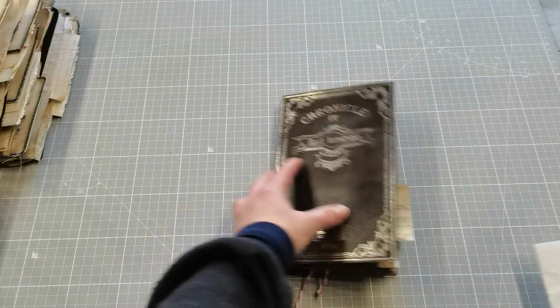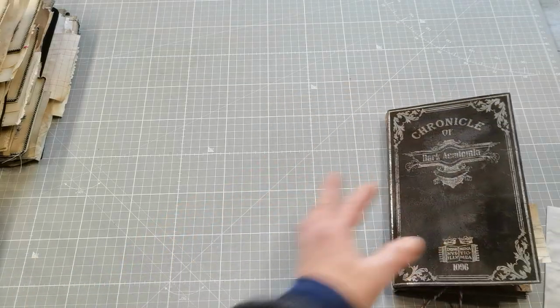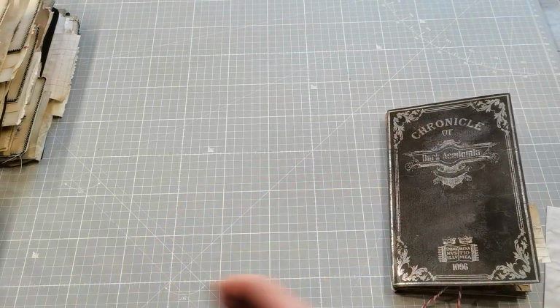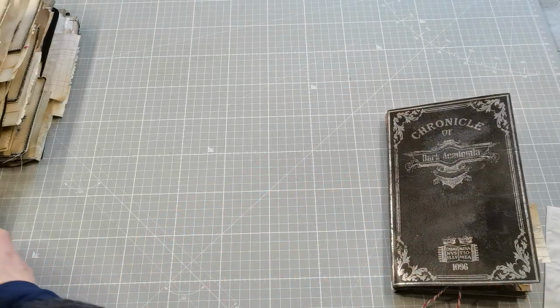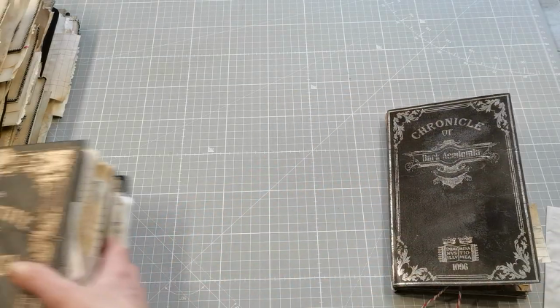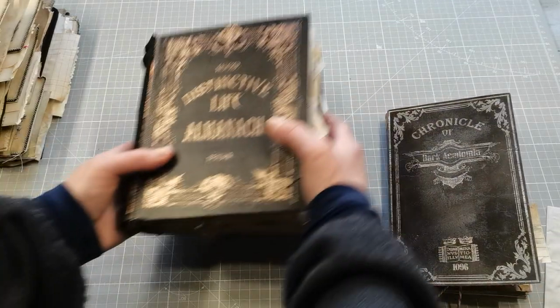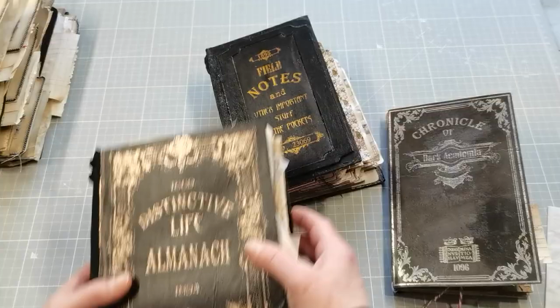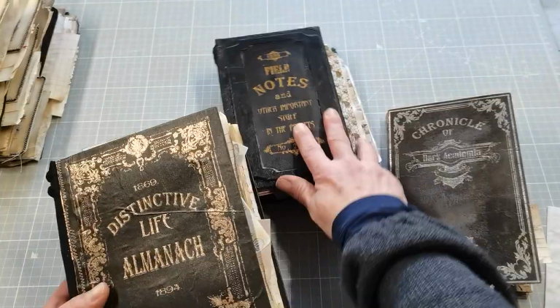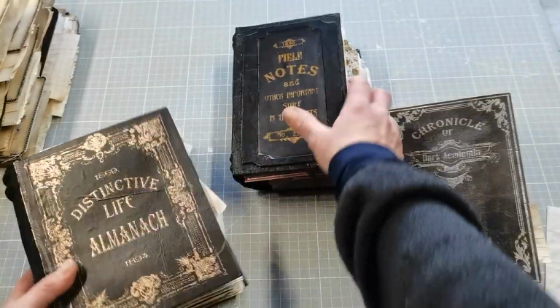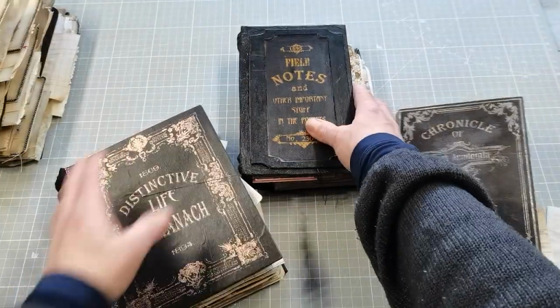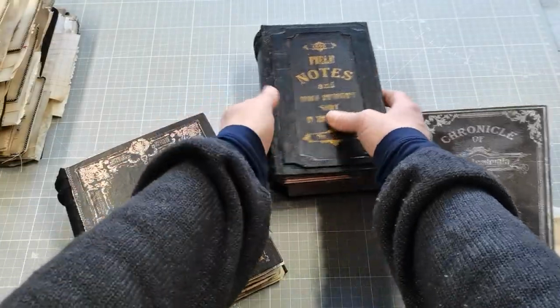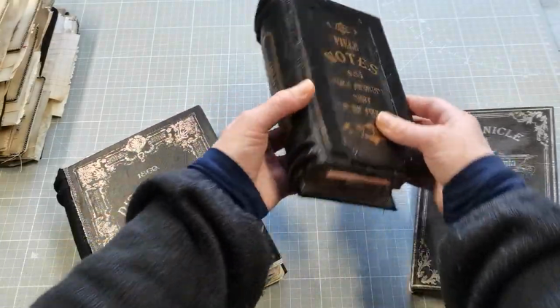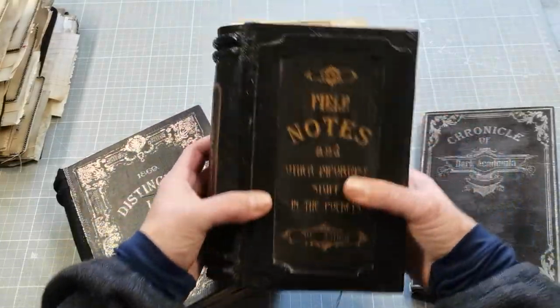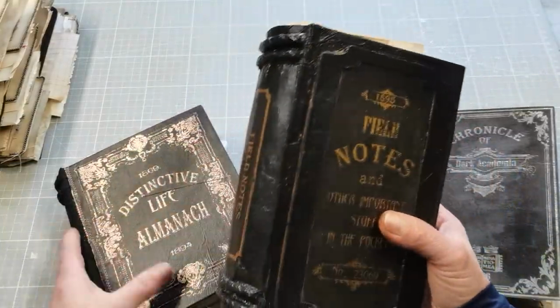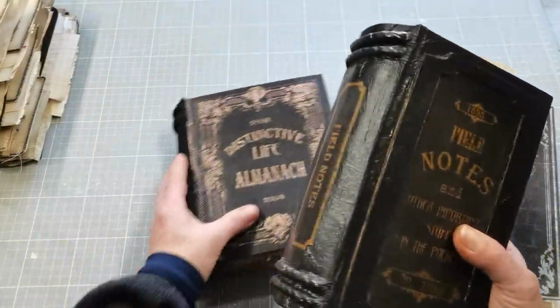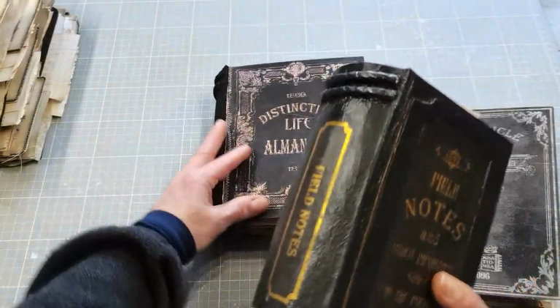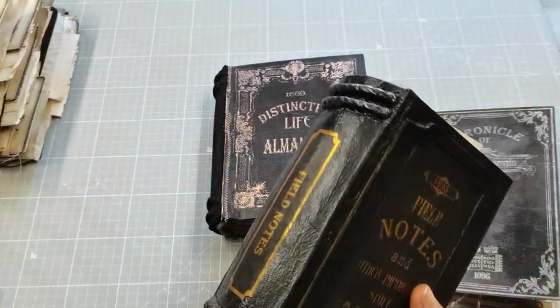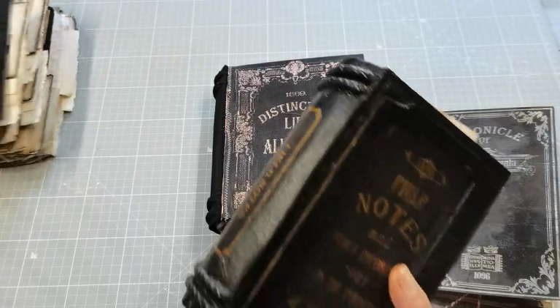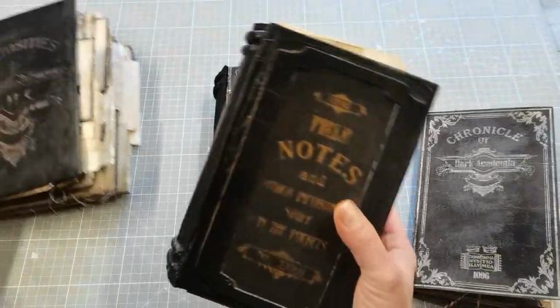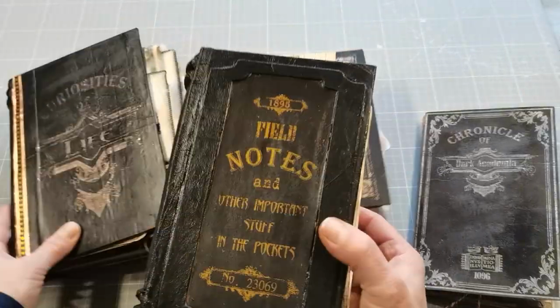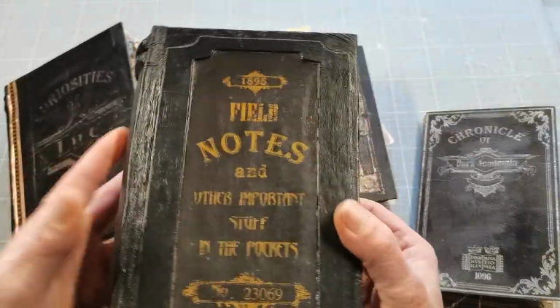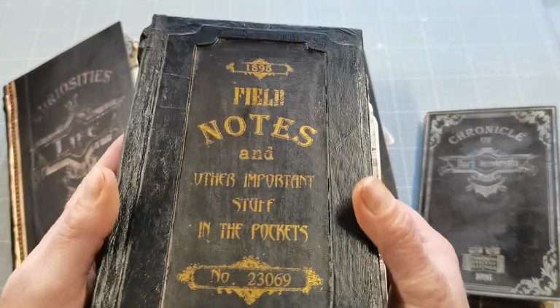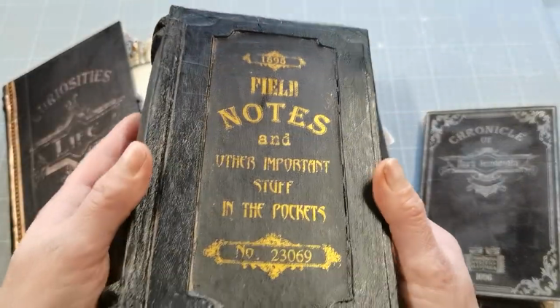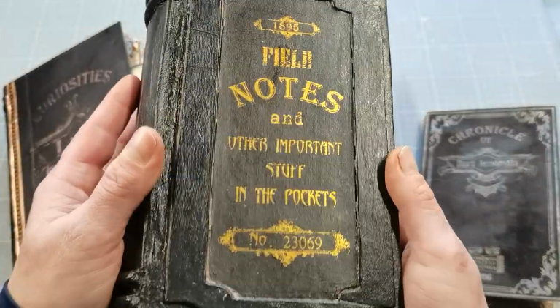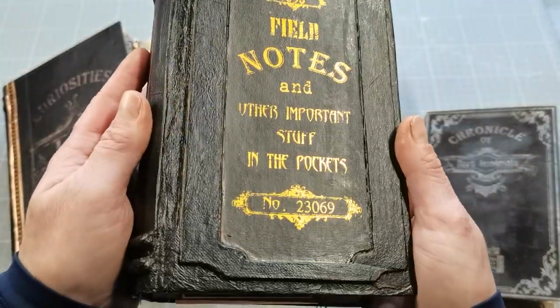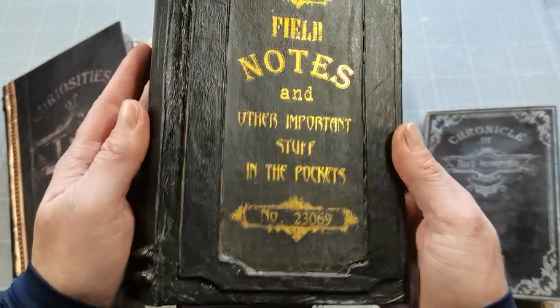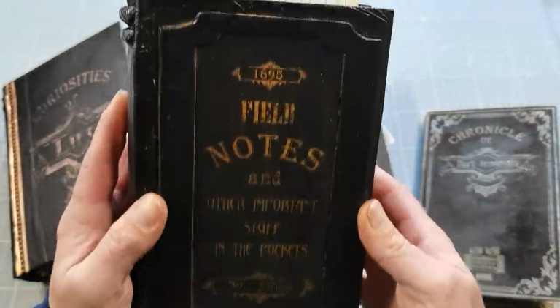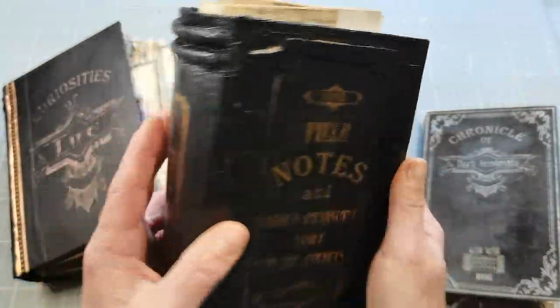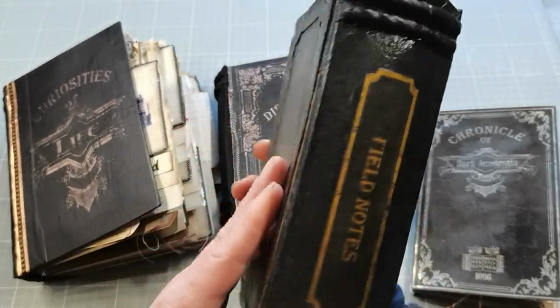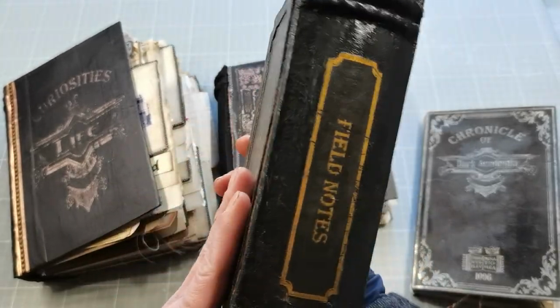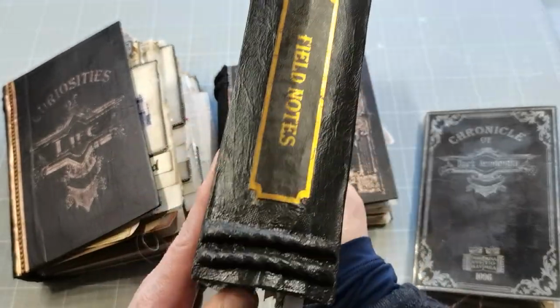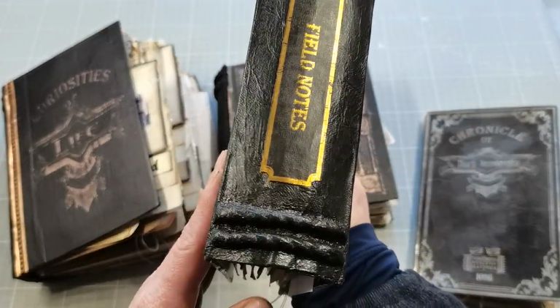Hopefully soon I will share with you those other three journals, but I don't want to share them properly just yet. I just wanted to show you the beauty of a handmade vintage book.